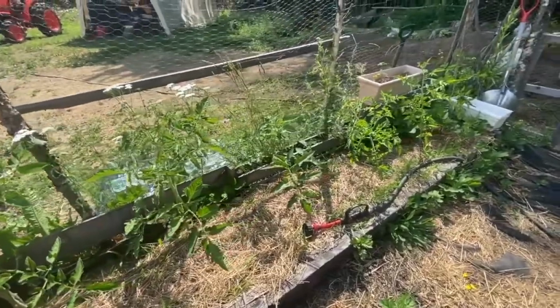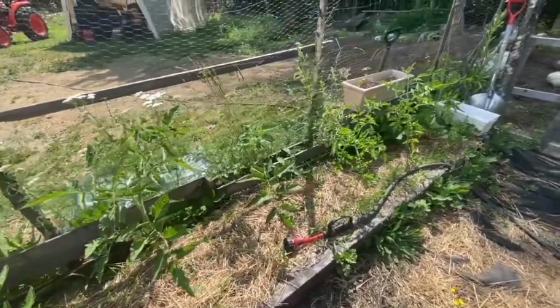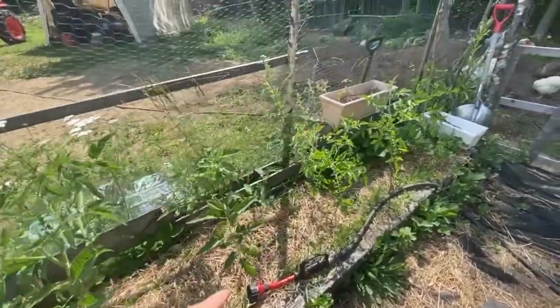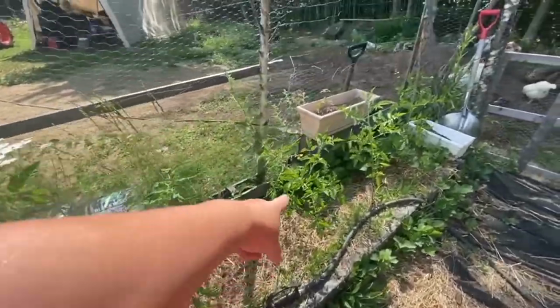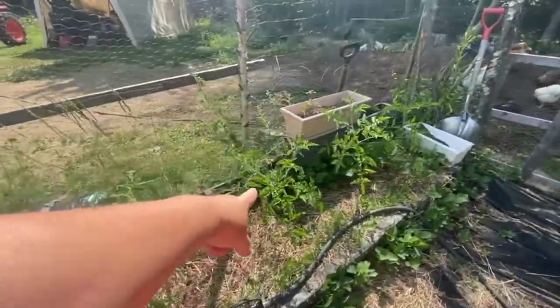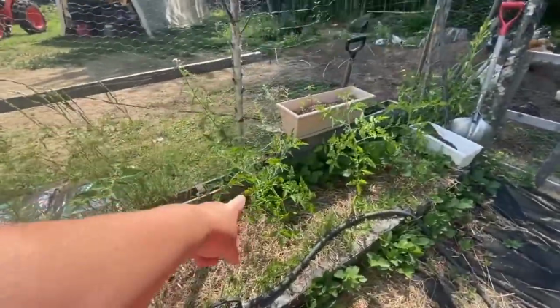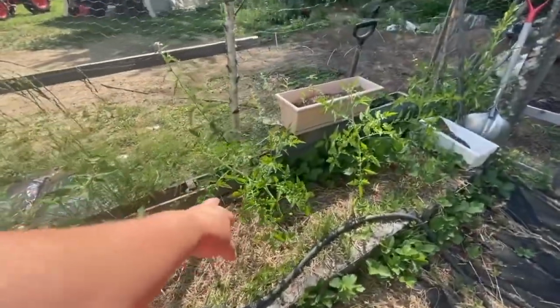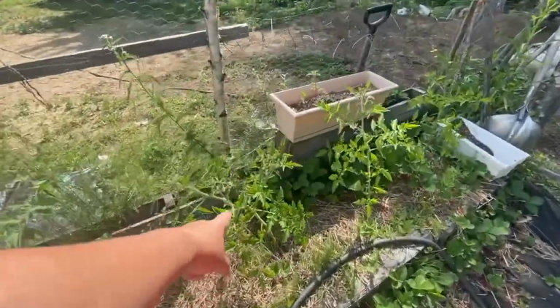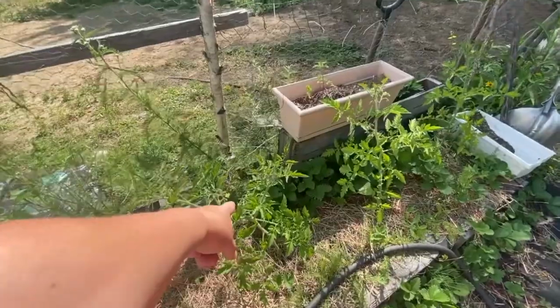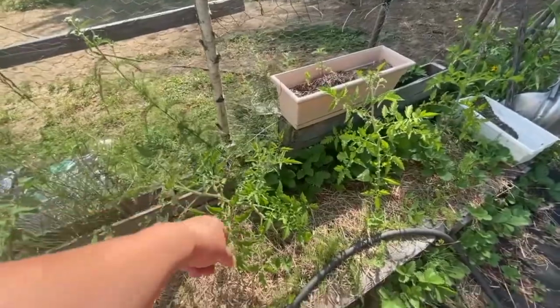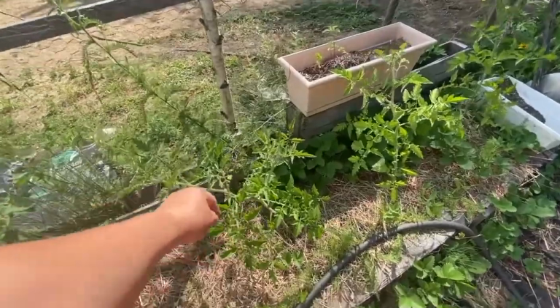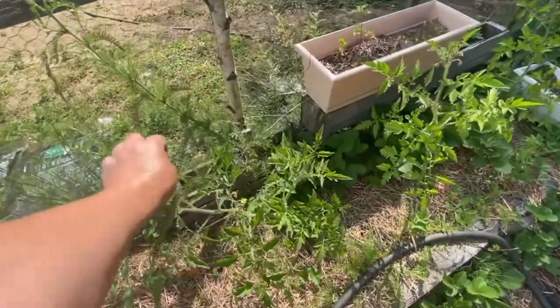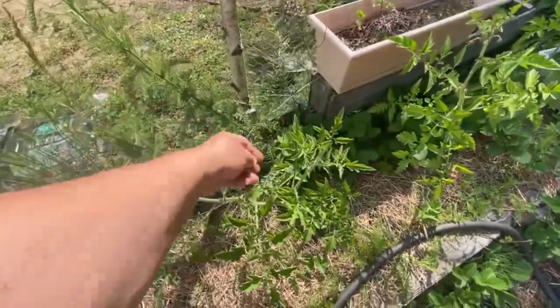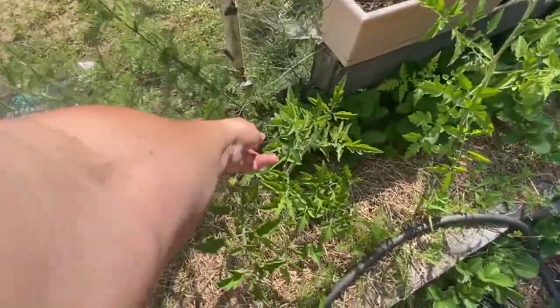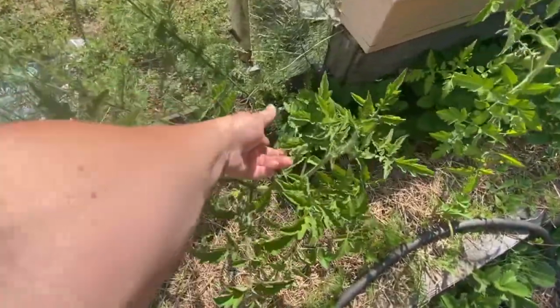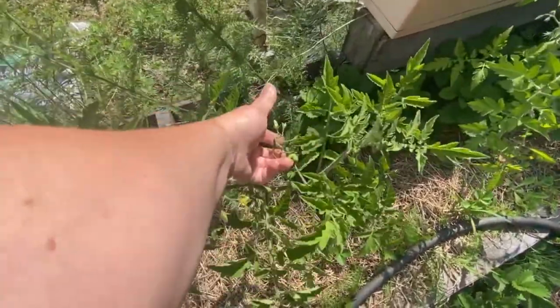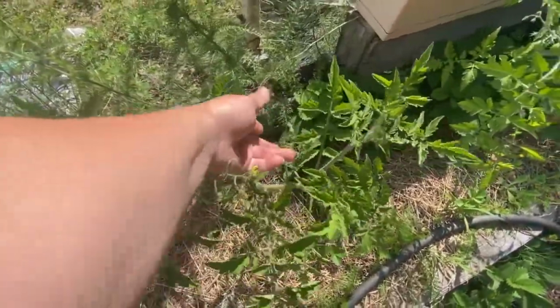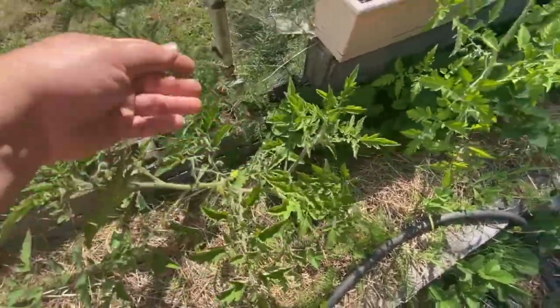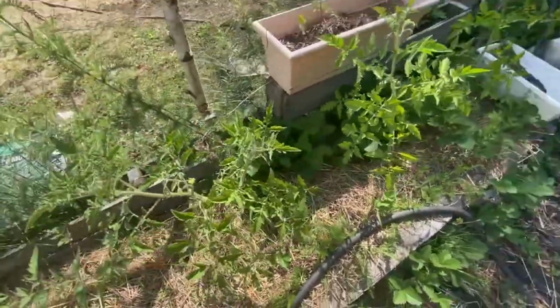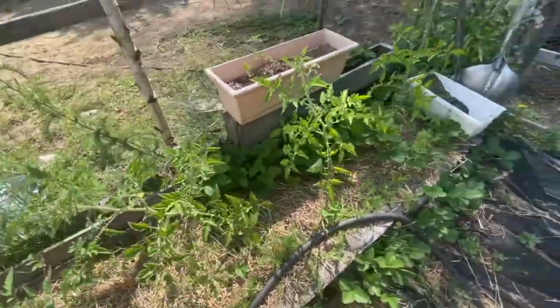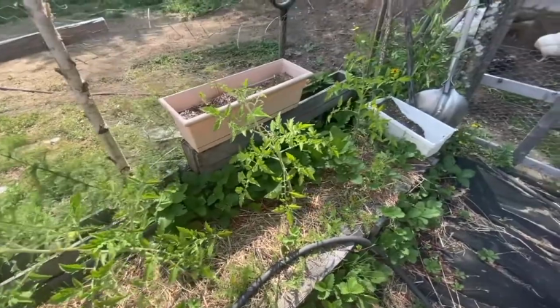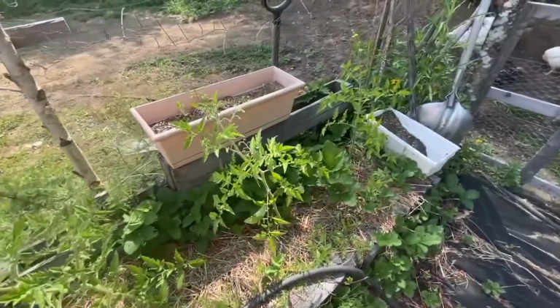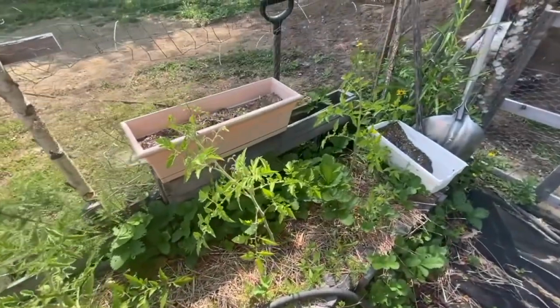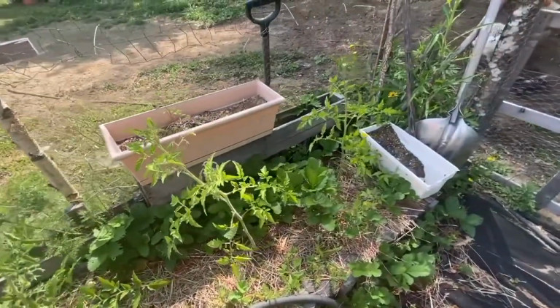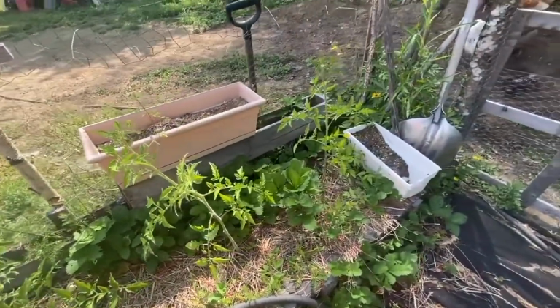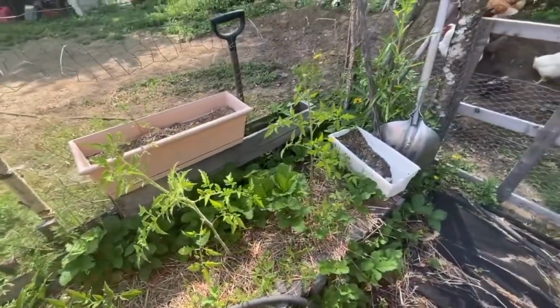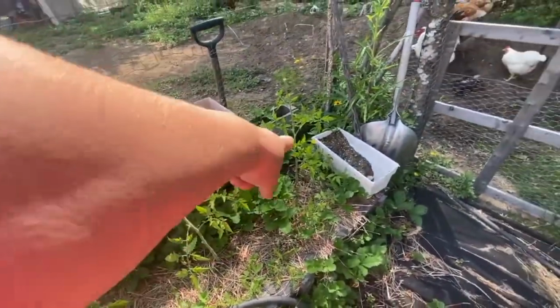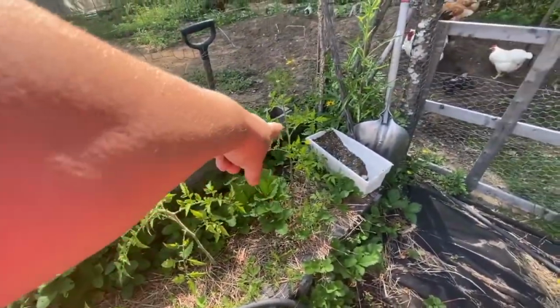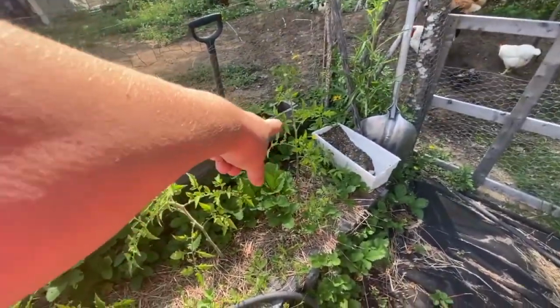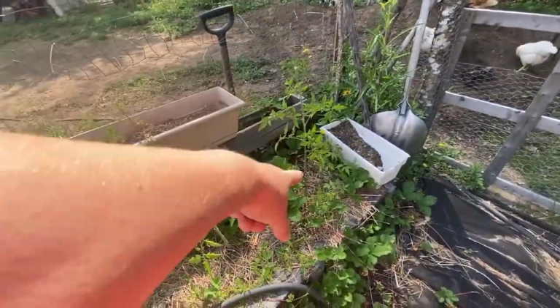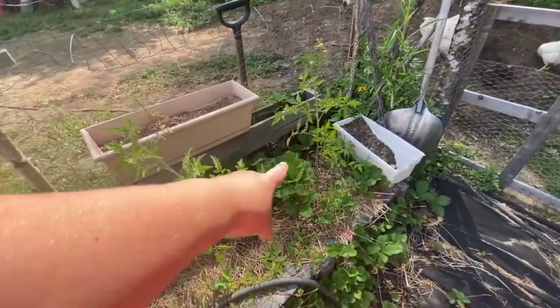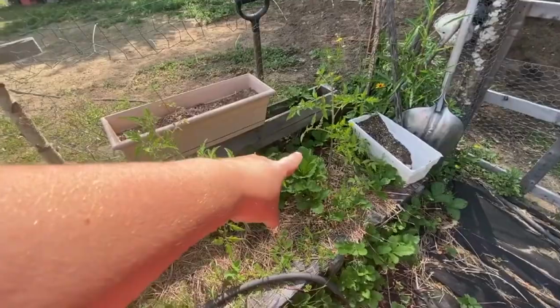These guys are really growing big, getting little tomatoes on them. This one looks like it must be a cherry tomato — it was really tiny when I put it in and it's doing really well.